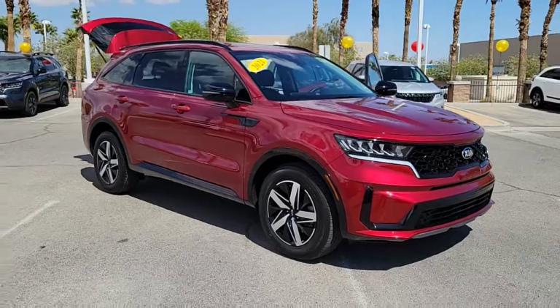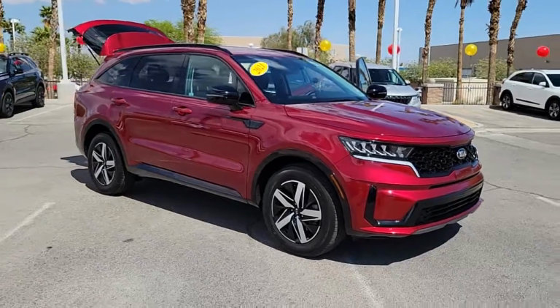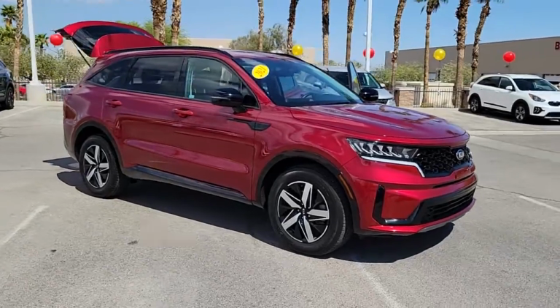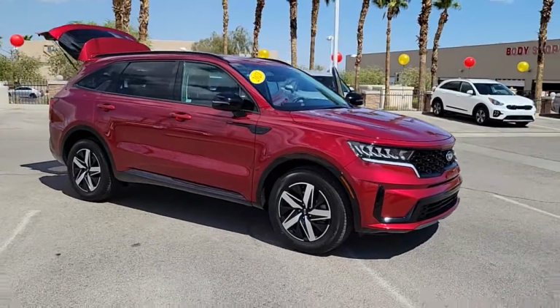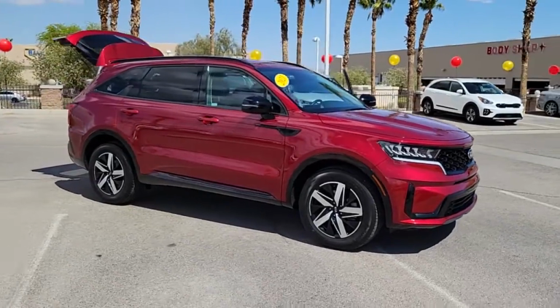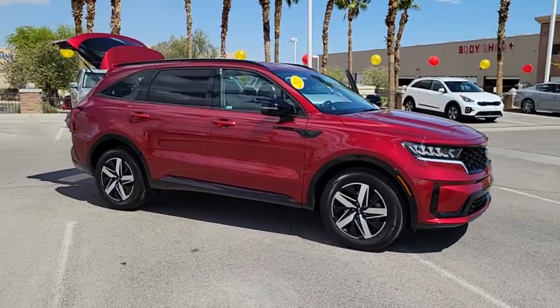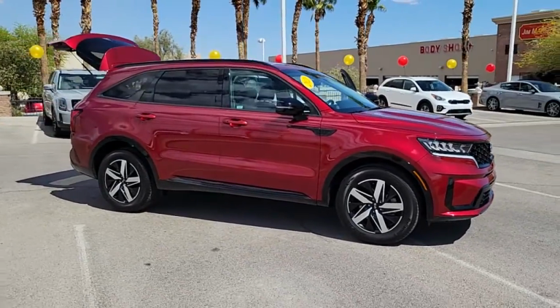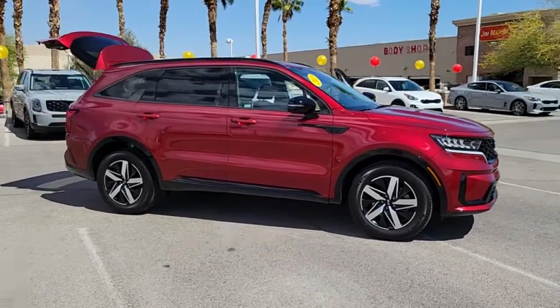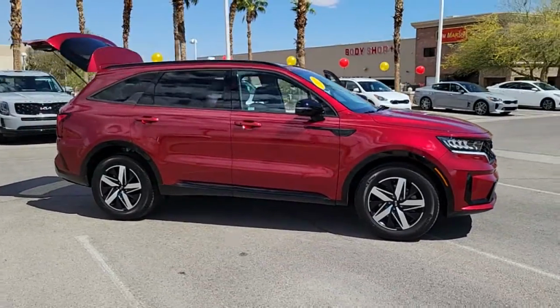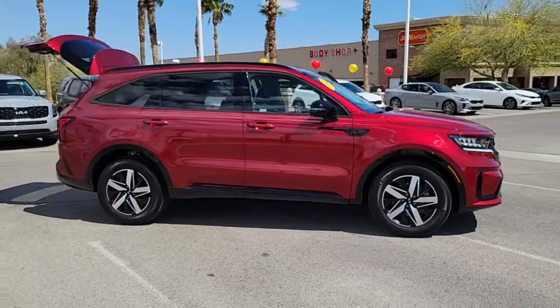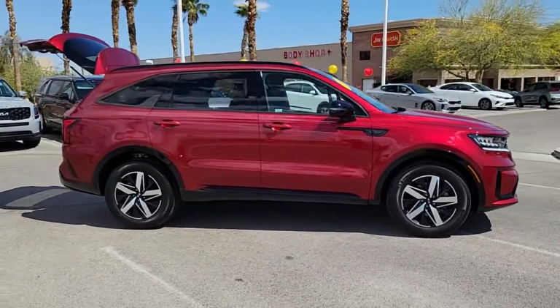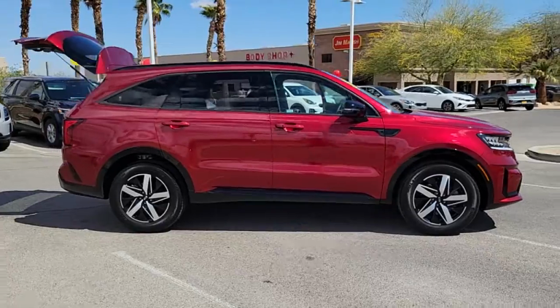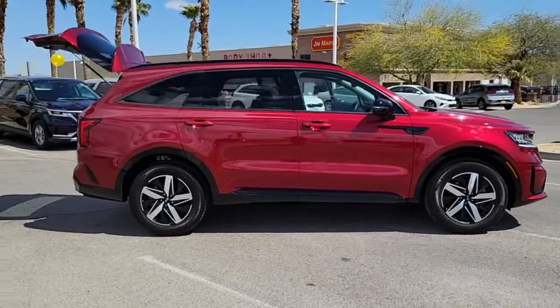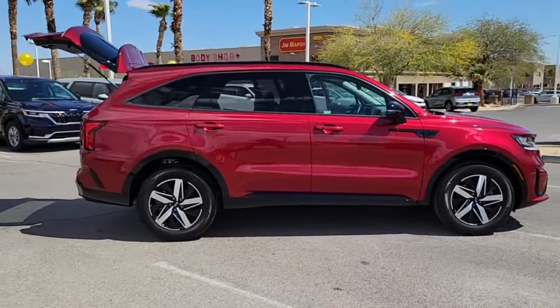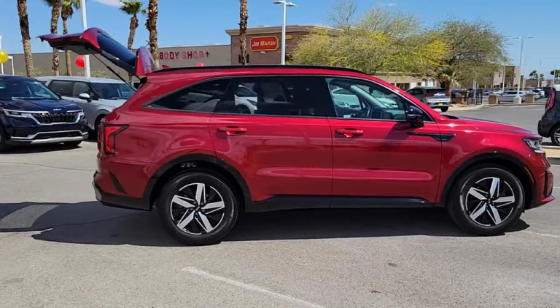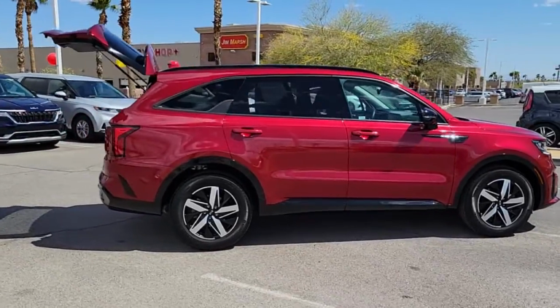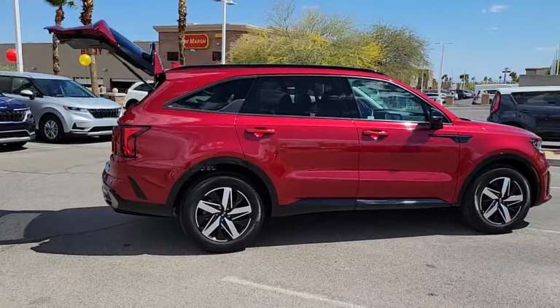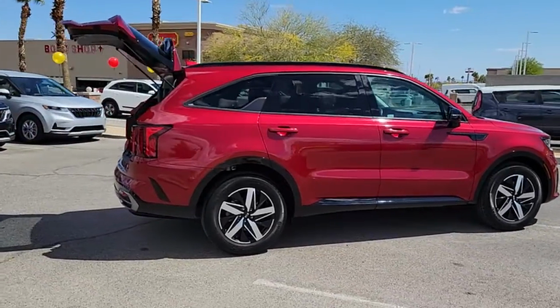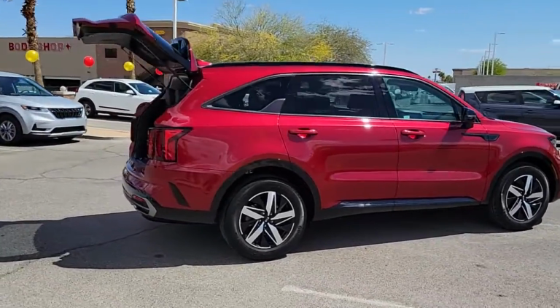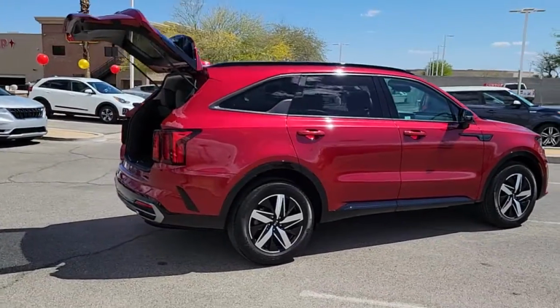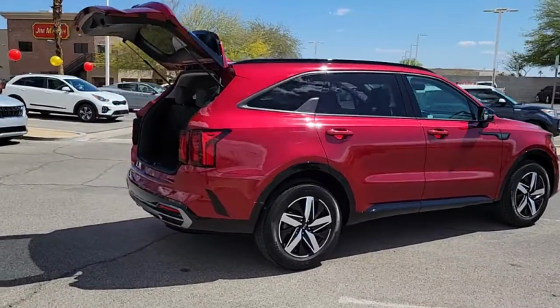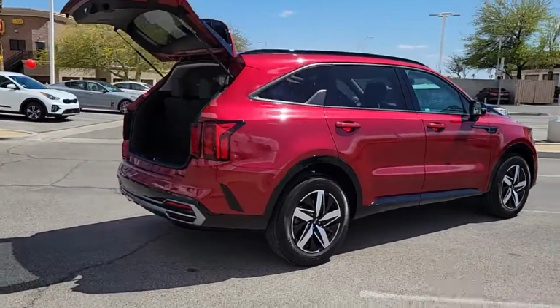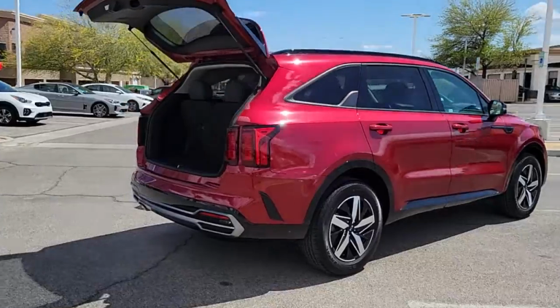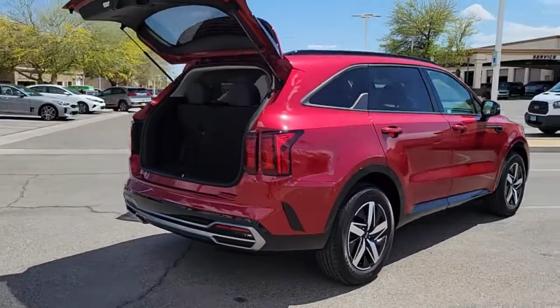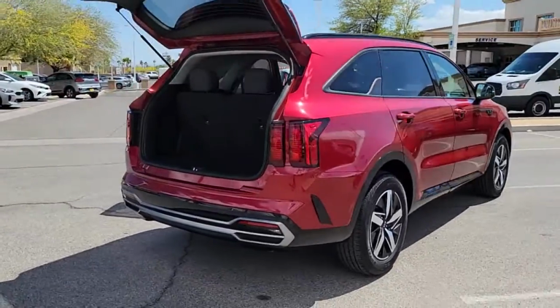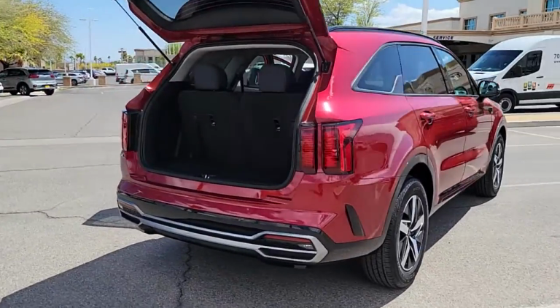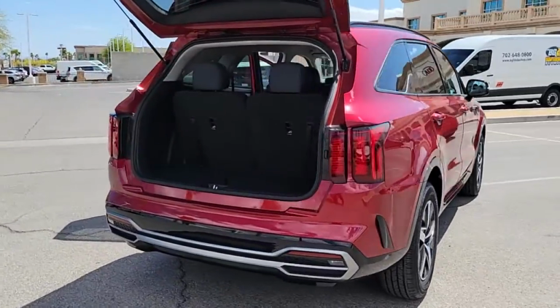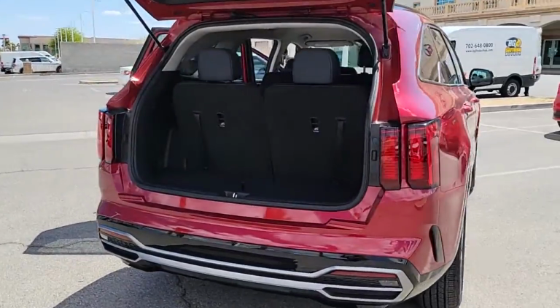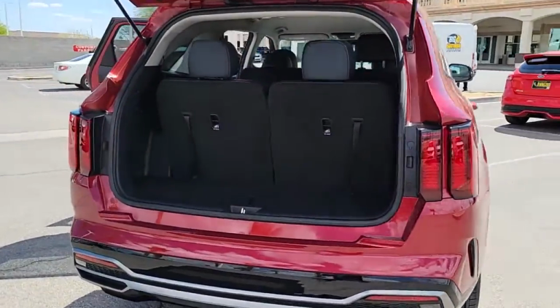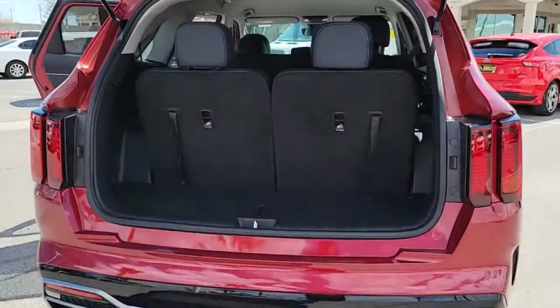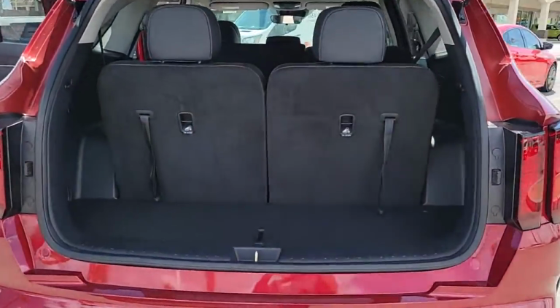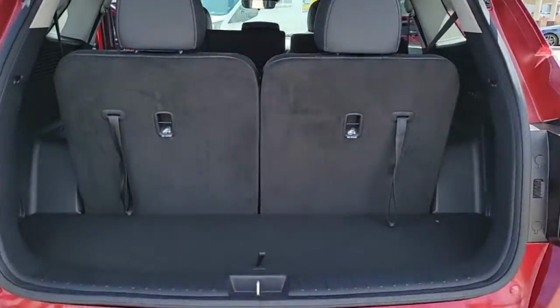You will love the features of this 2021 Kia Sorento. With less than 5,000 miles on the odometer, this vehicle provides excellent value. Take a closer look at this stylish Sorento, a smooth-riding road-trip cruiser.